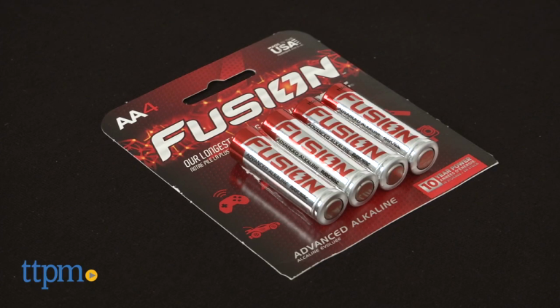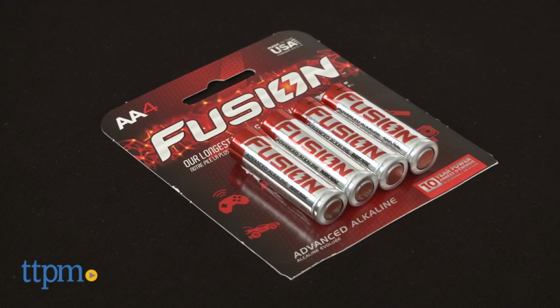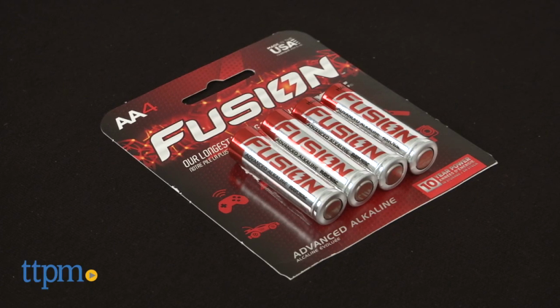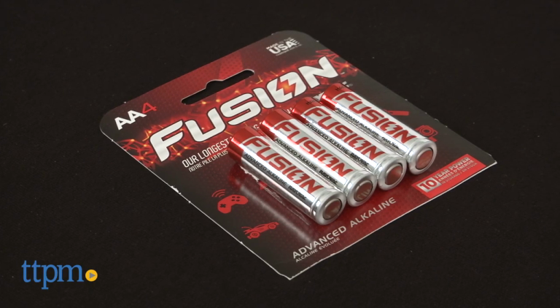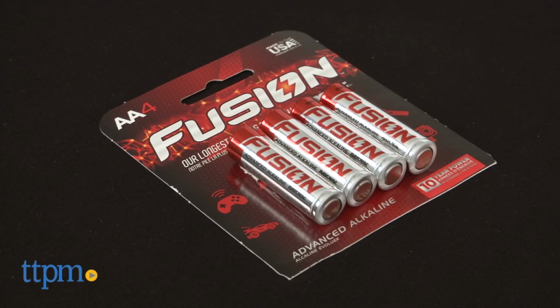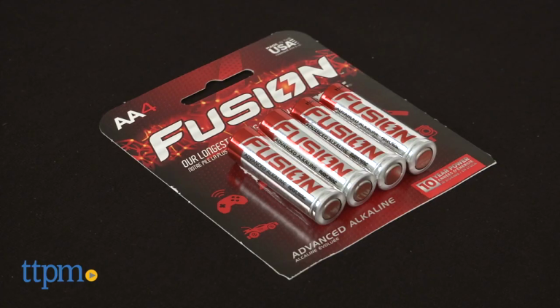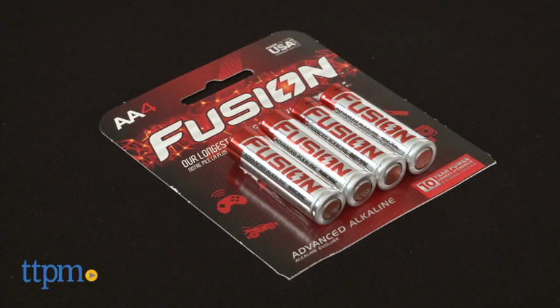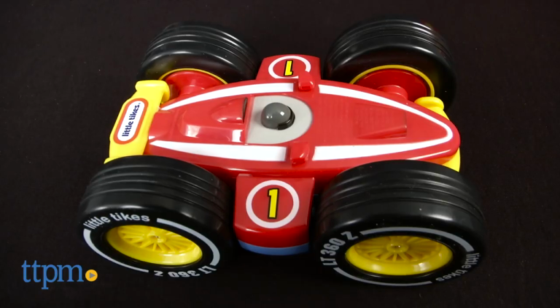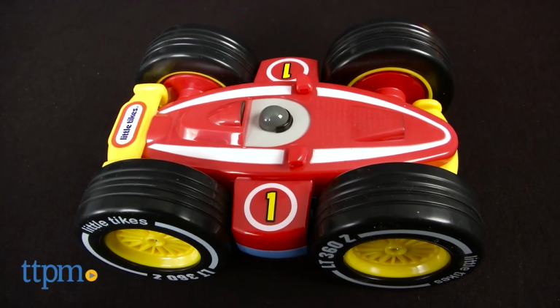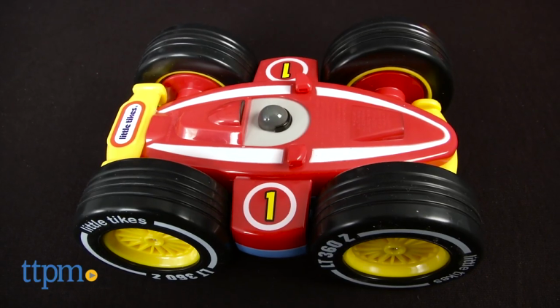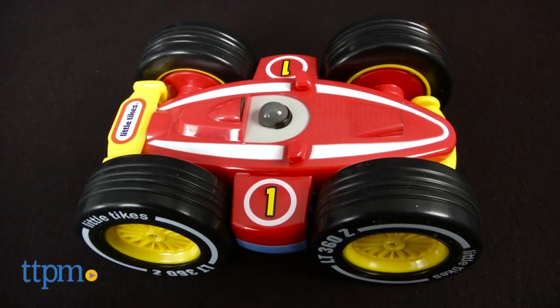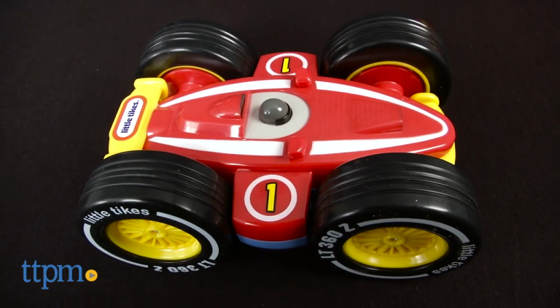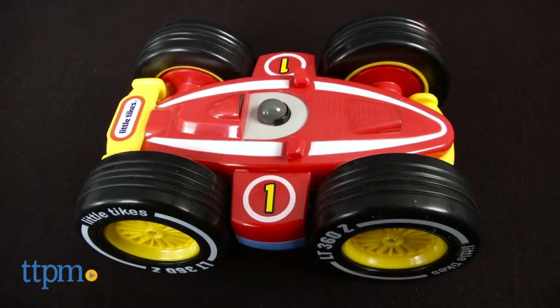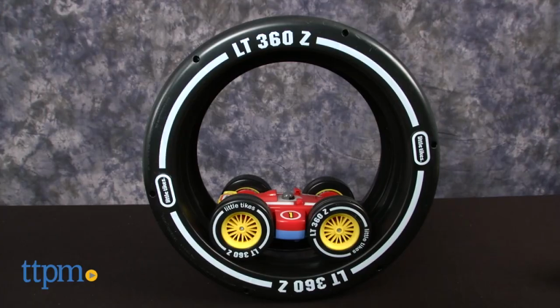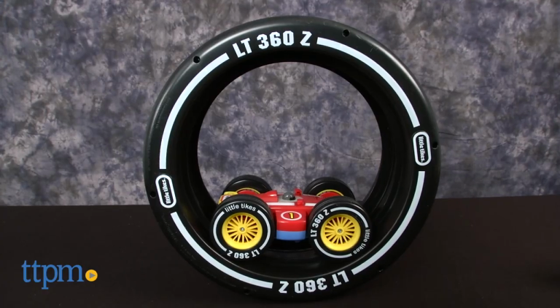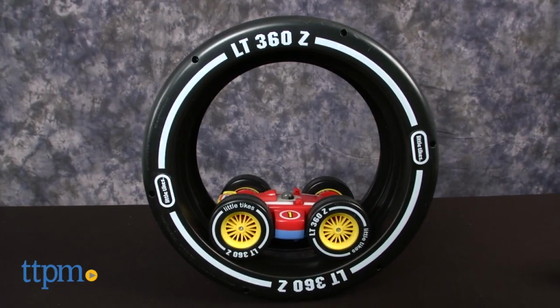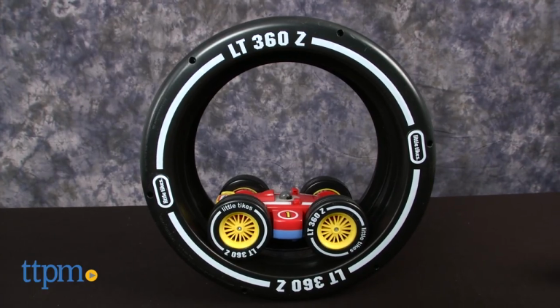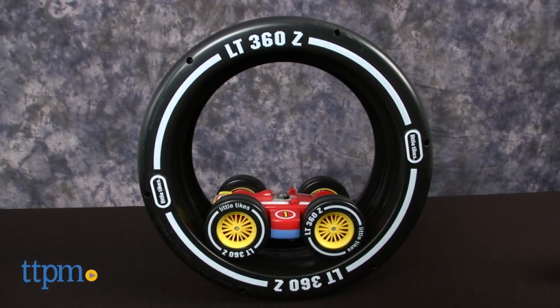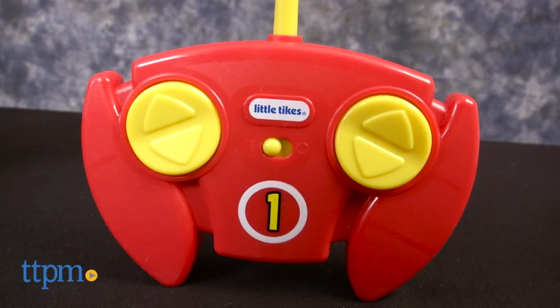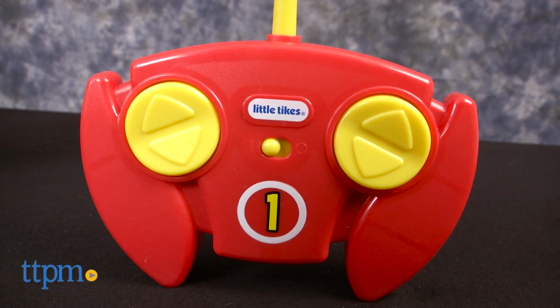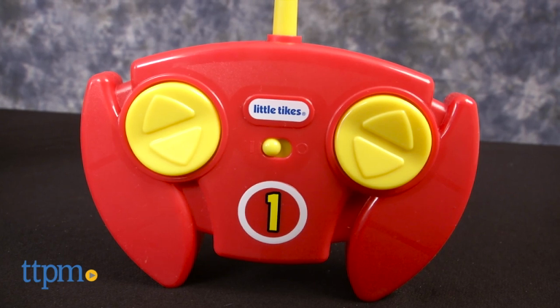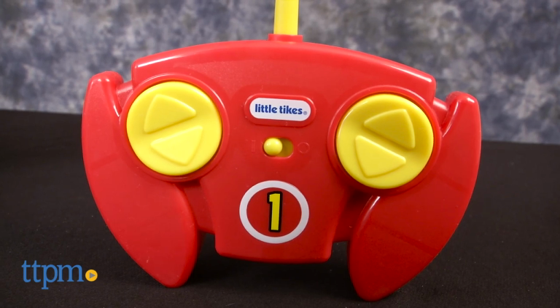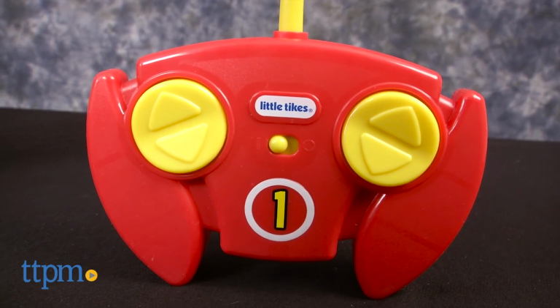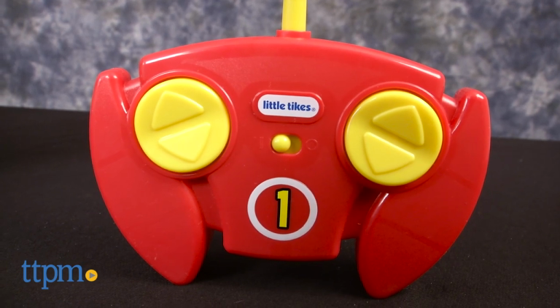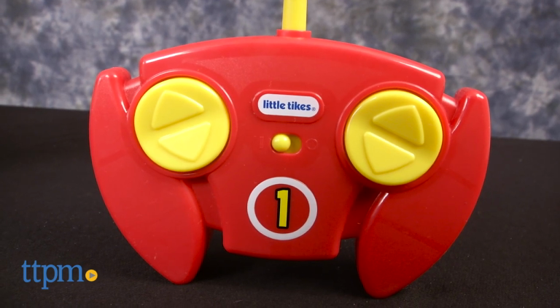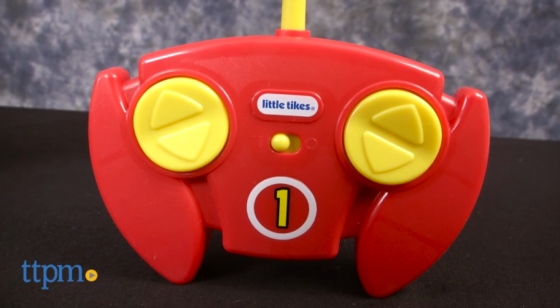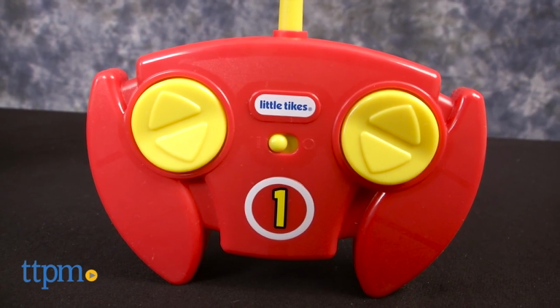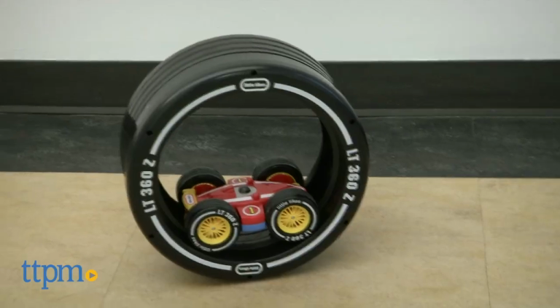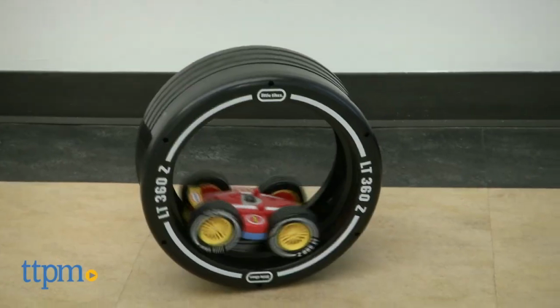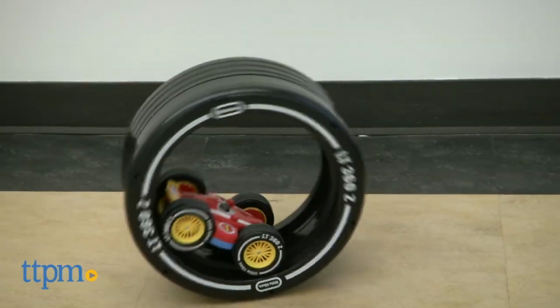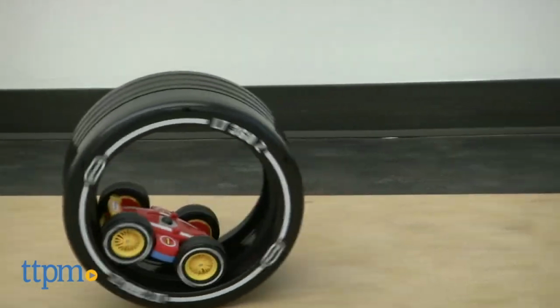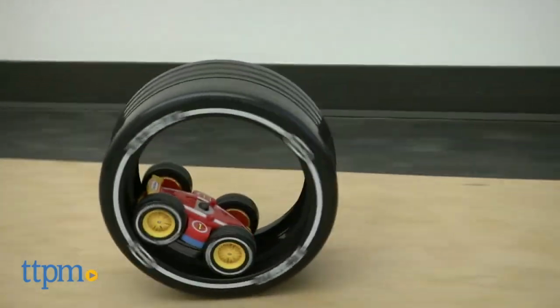First thing you need is five AA batteries. What's great about this car is it works on its own or it works in the wheel. Two simple buttons to go forward and back. You can do spins with the car.